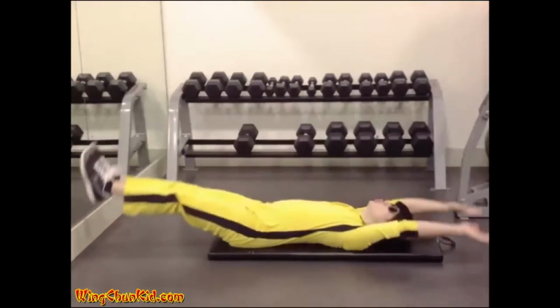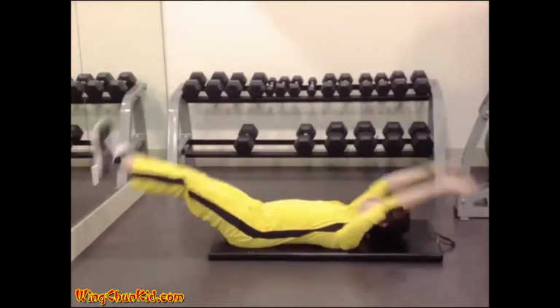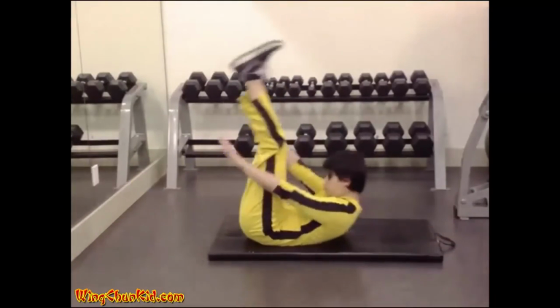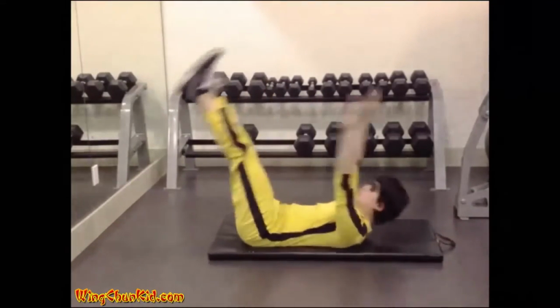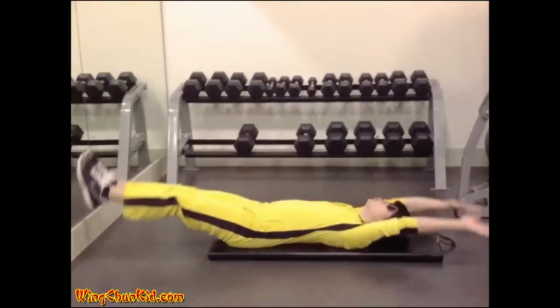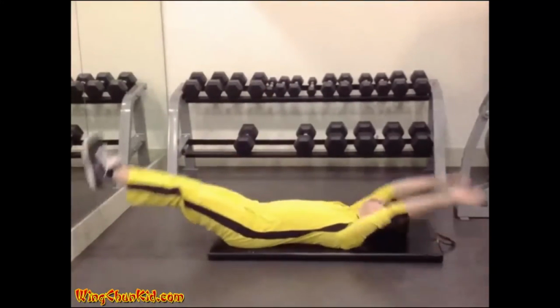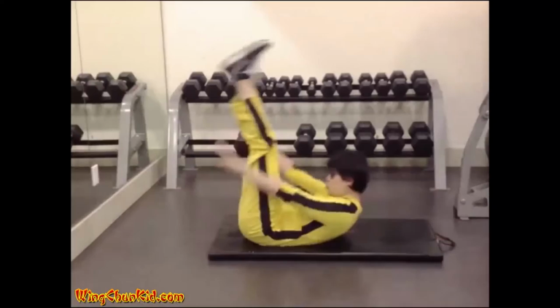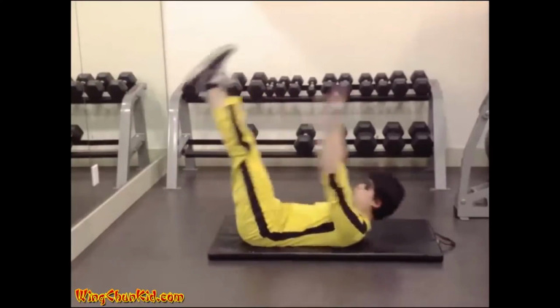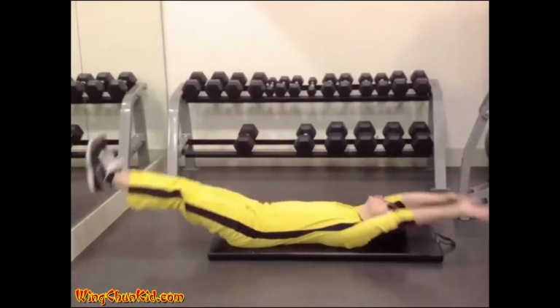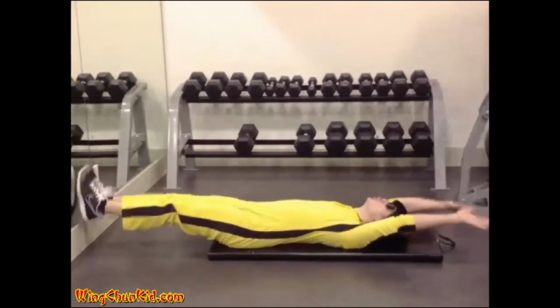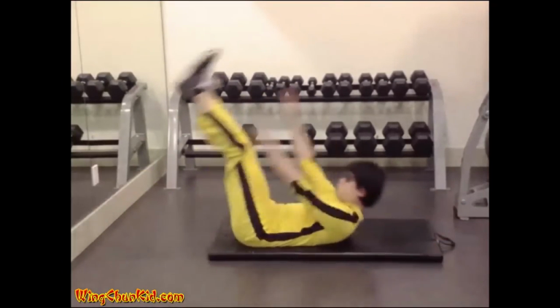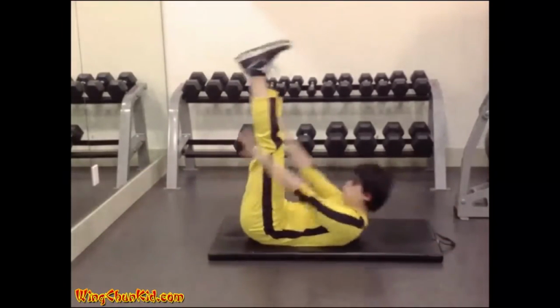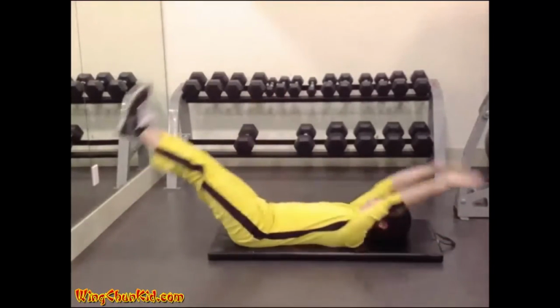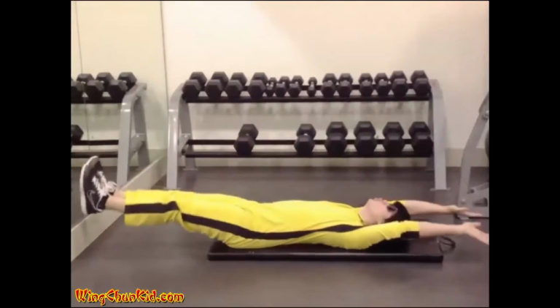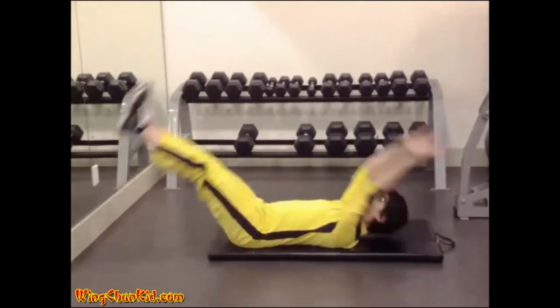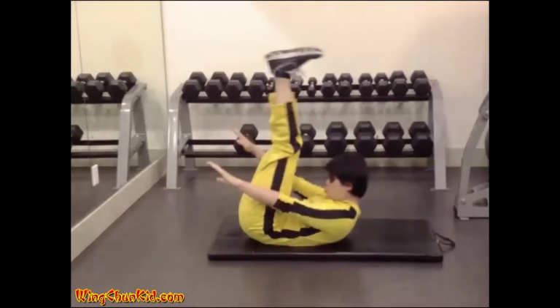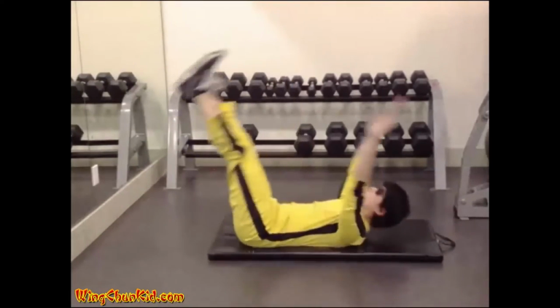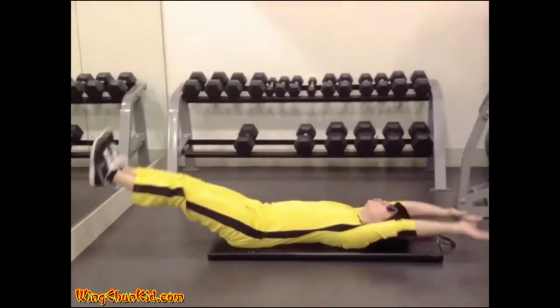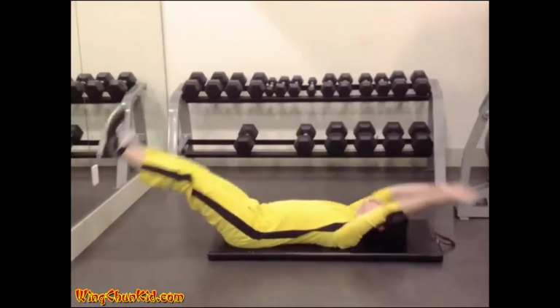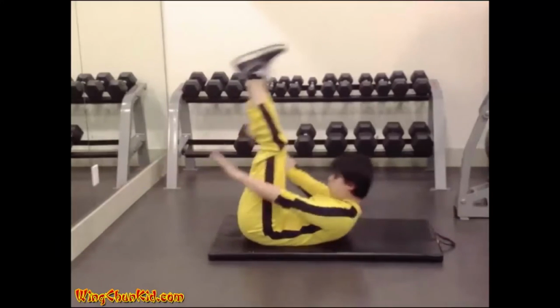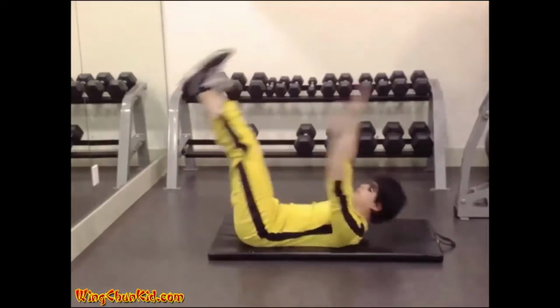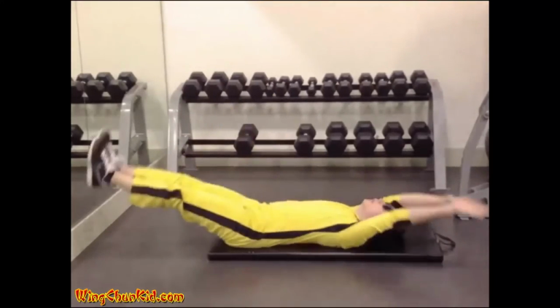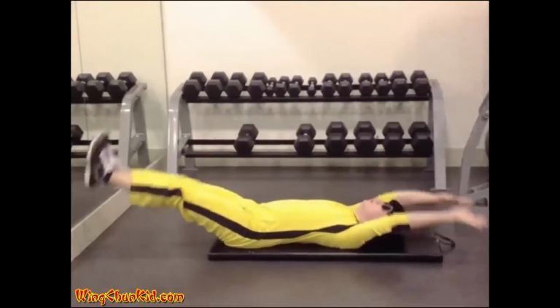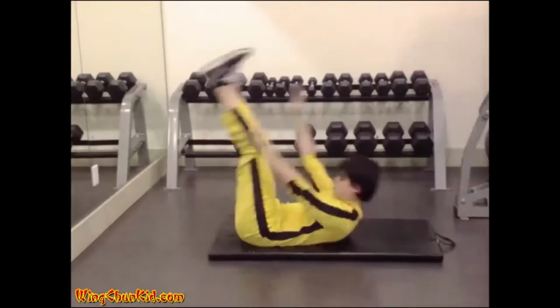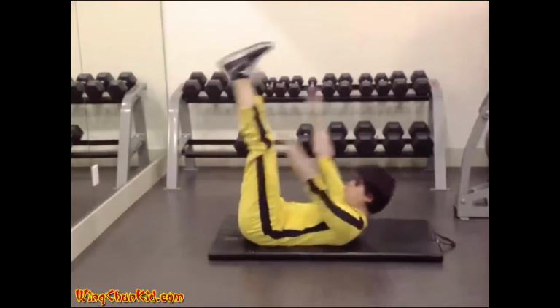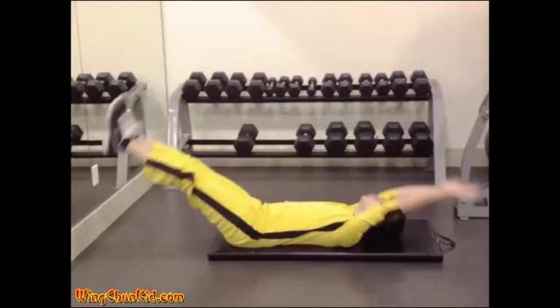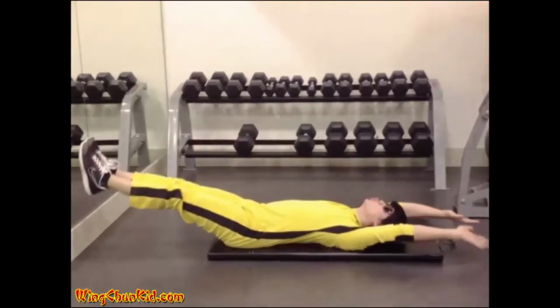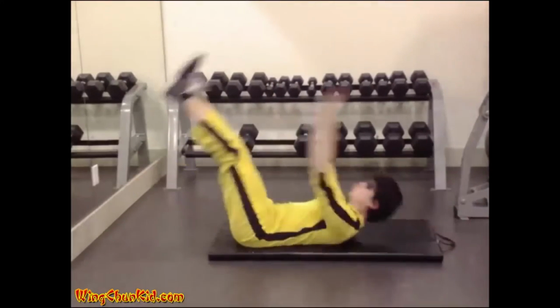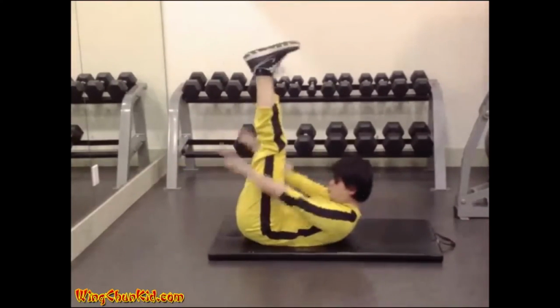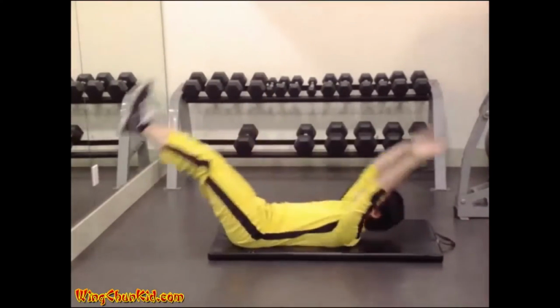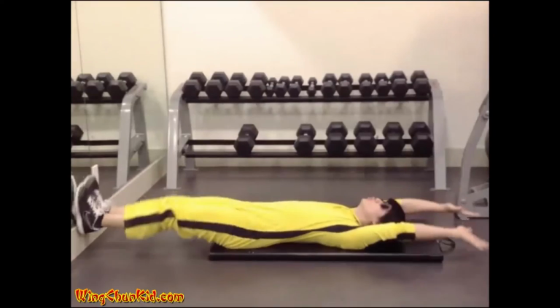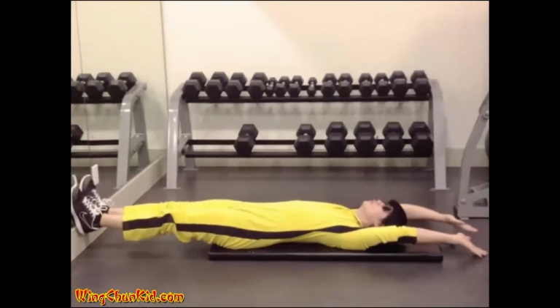Lift your arms and legs up at the same time while keeping them as straight as possible. Lift your torso as your hands touch your legs. Return to starting position in a controlled manner. Reps: 12 to 15.